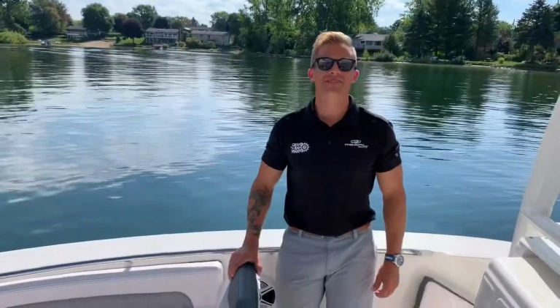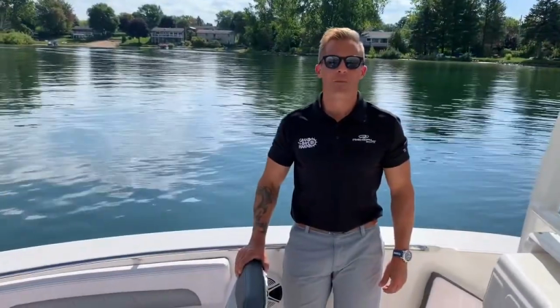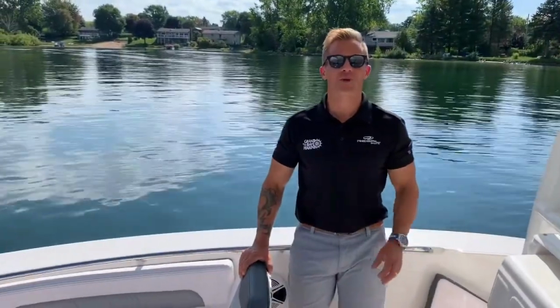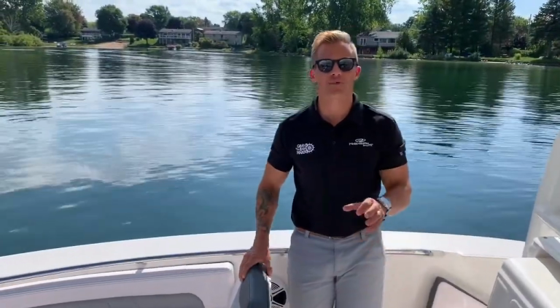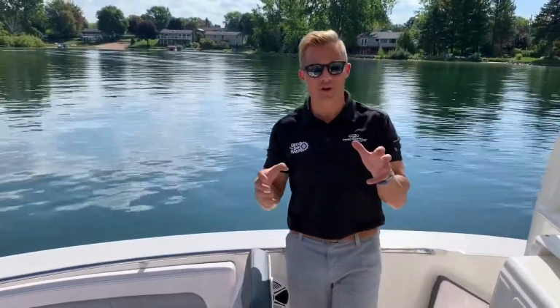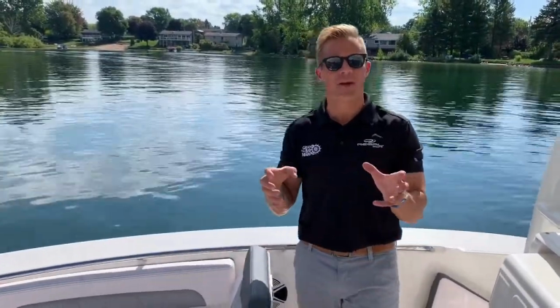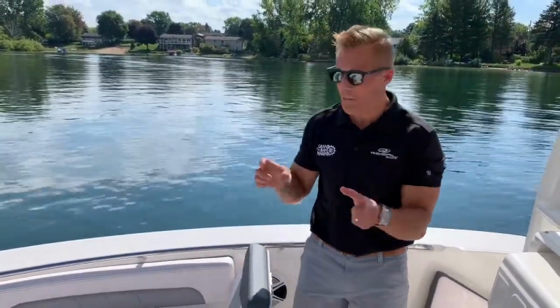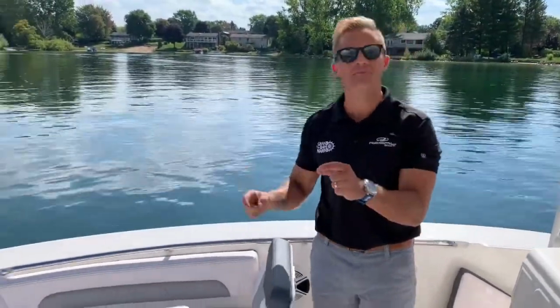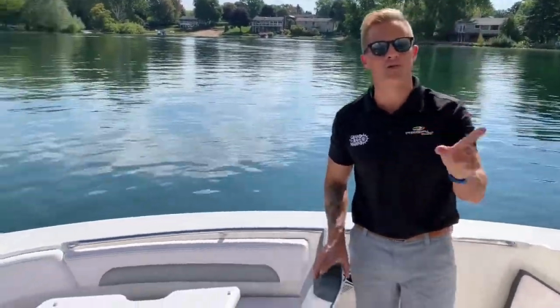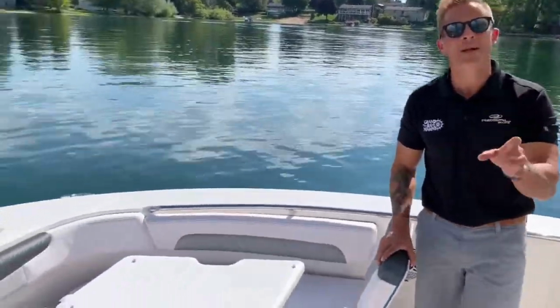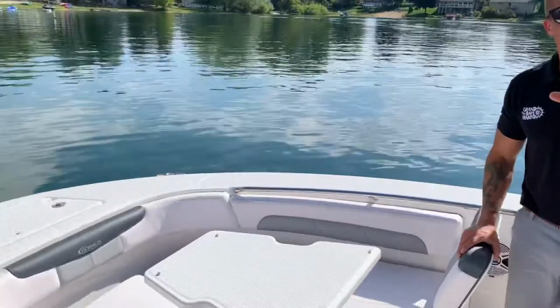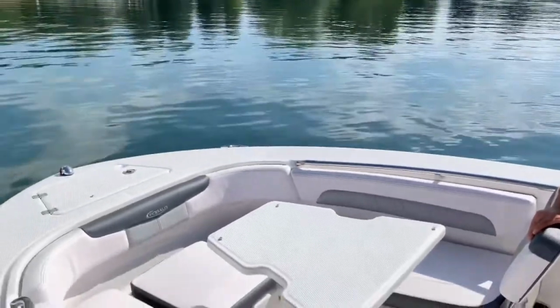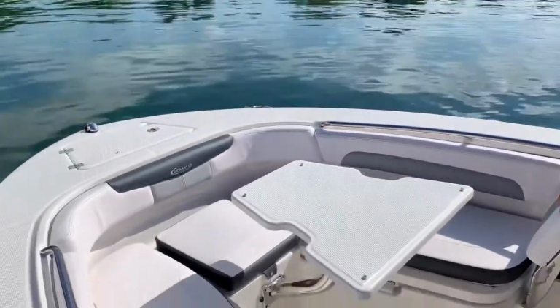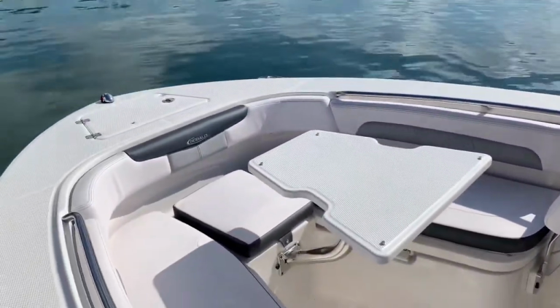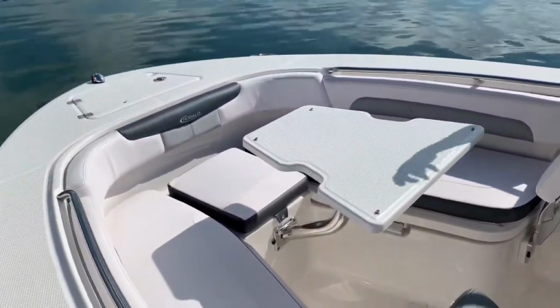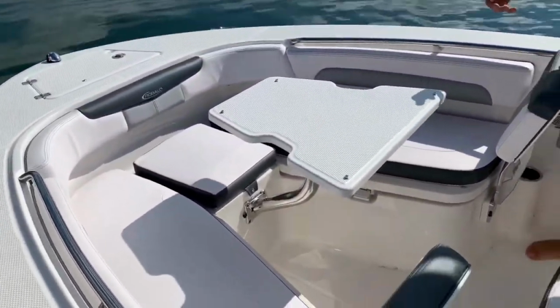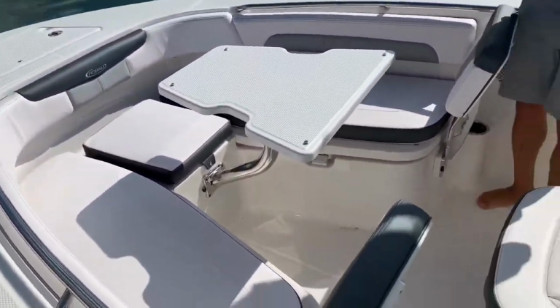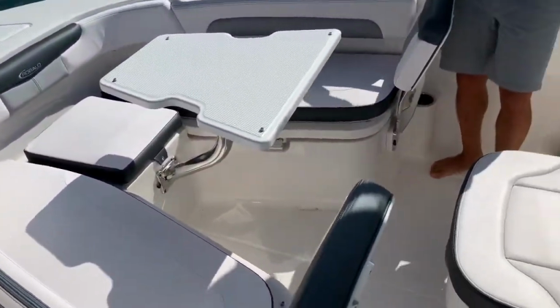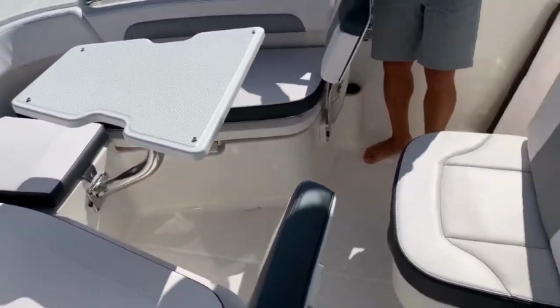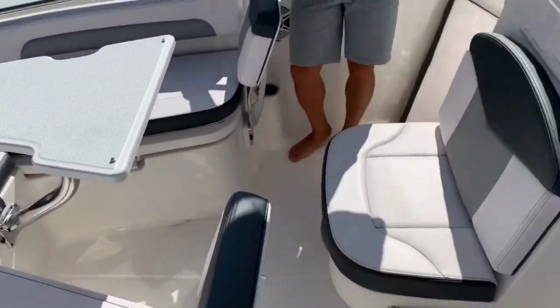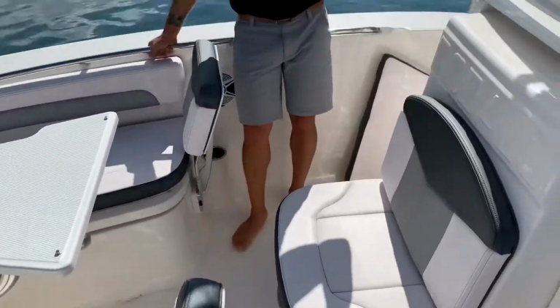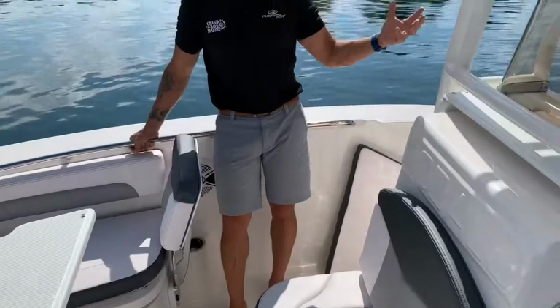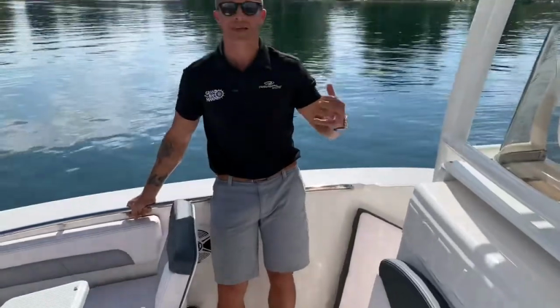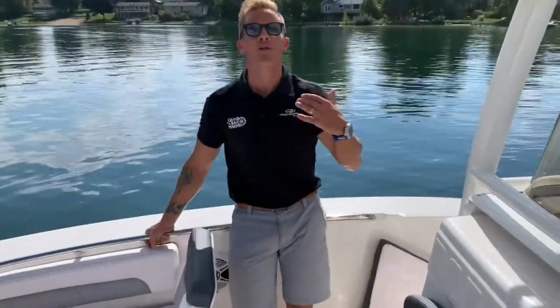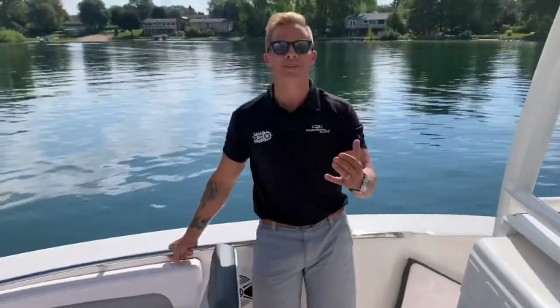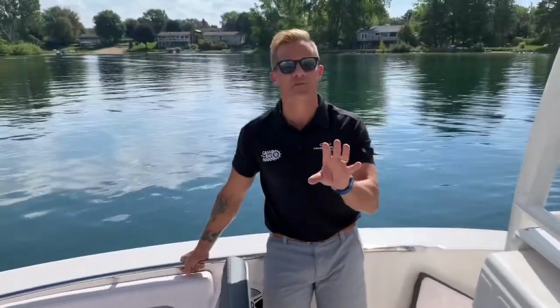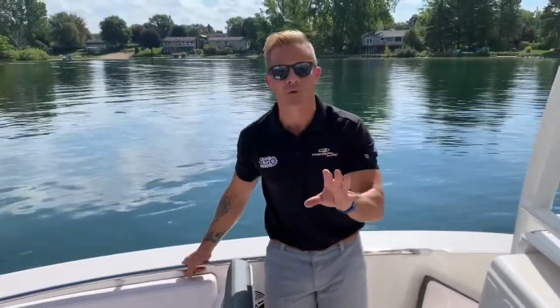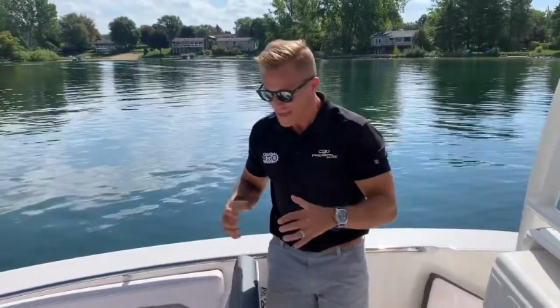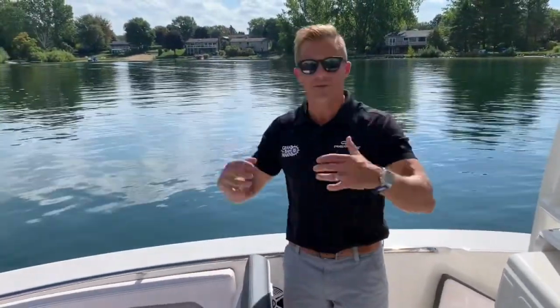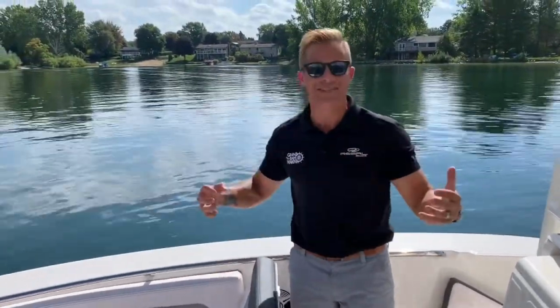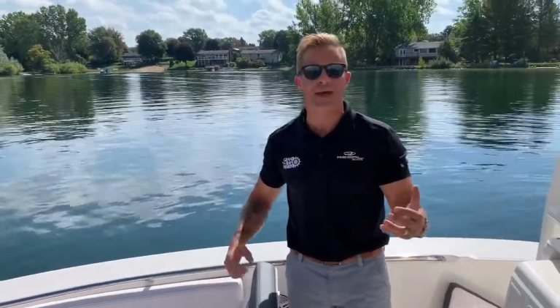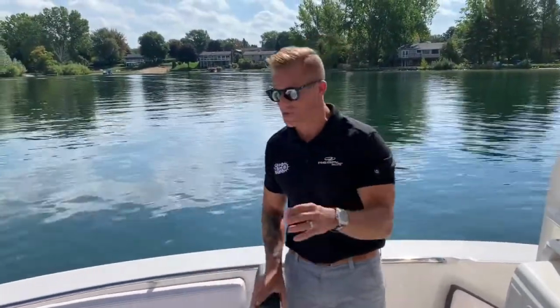Inside the Robalo 202 Explorer, you're going to notice right away what makes this boat so different and uniquely special — it's a crossover. The idea here is that you have a fishing boat that can do all of the things that fishermen hope for, but it pleases the family as well.